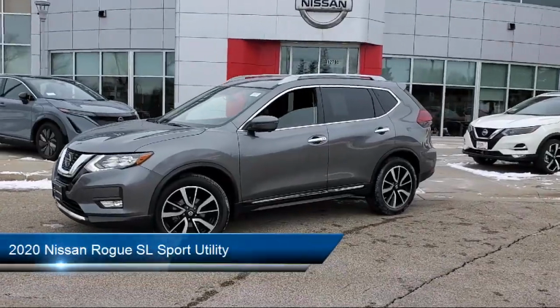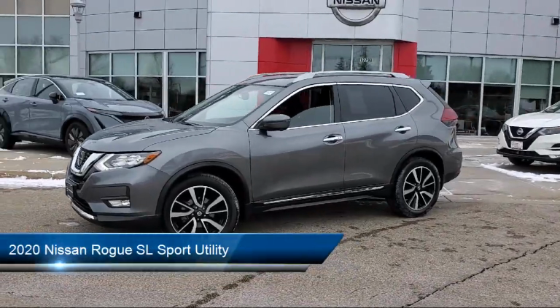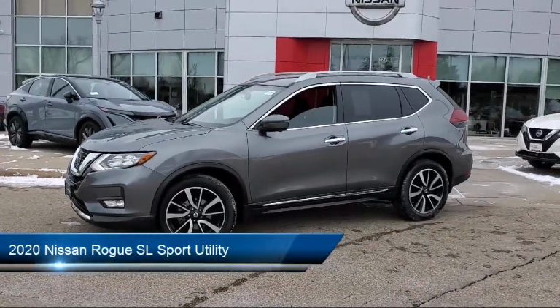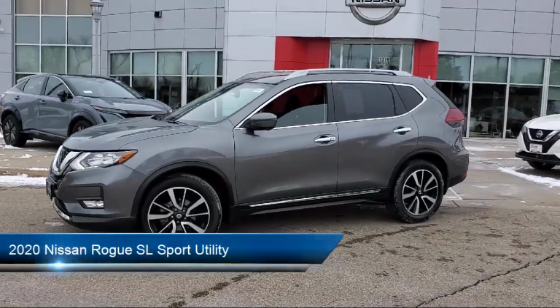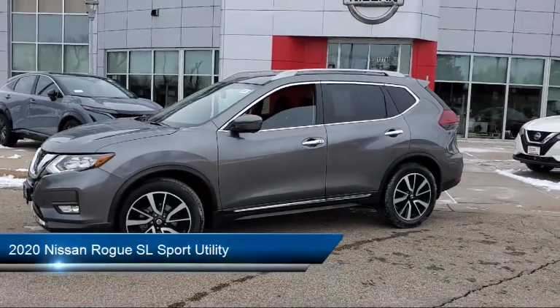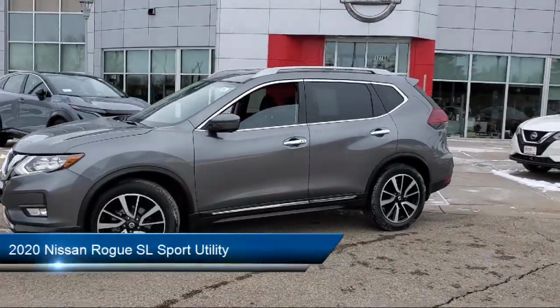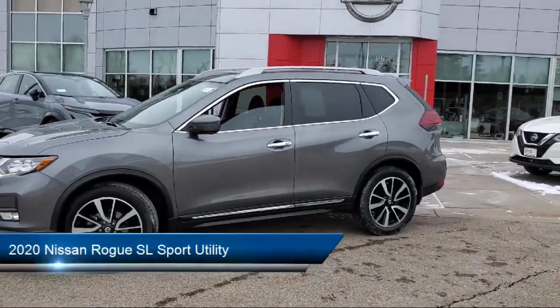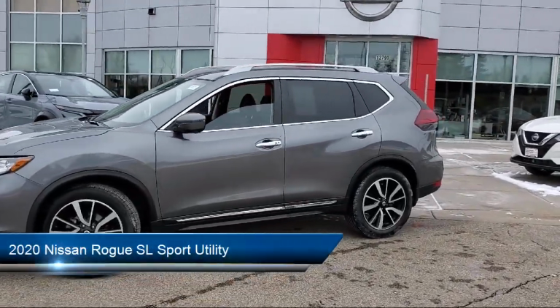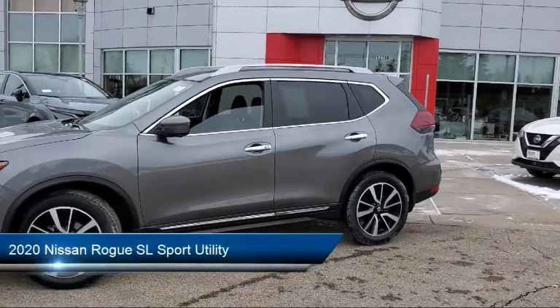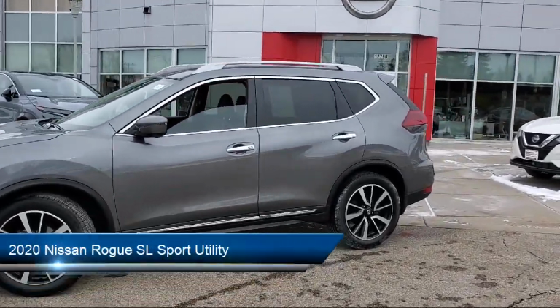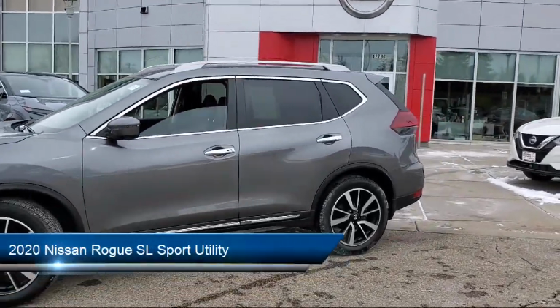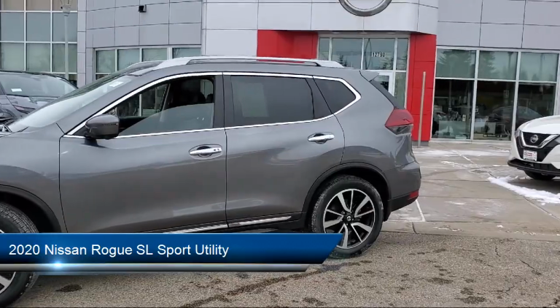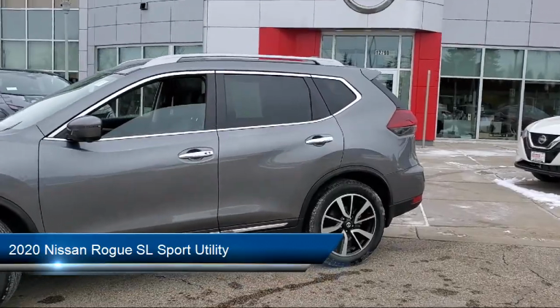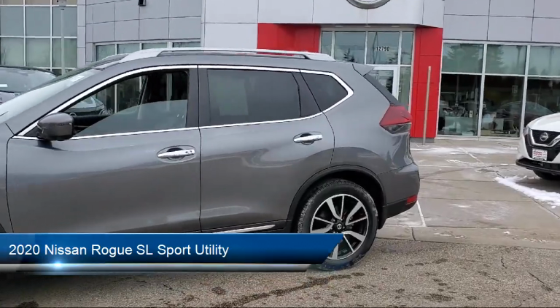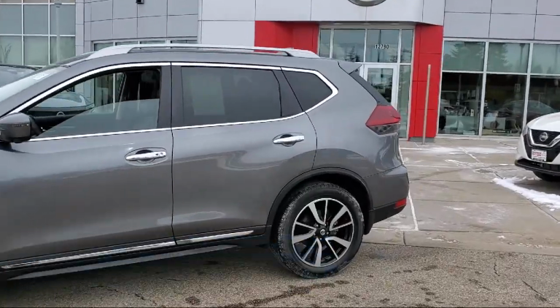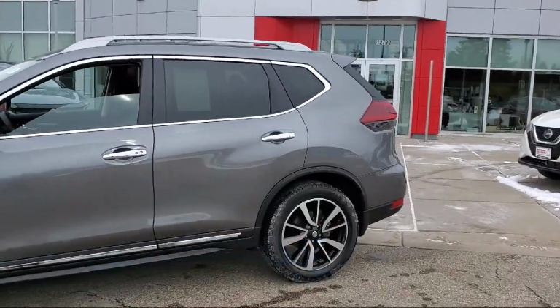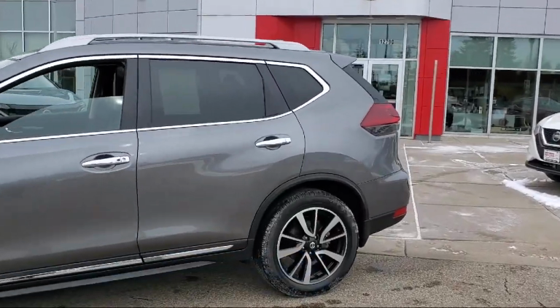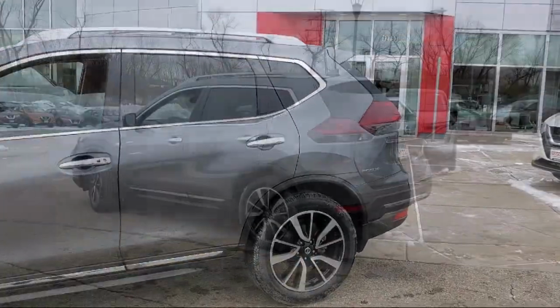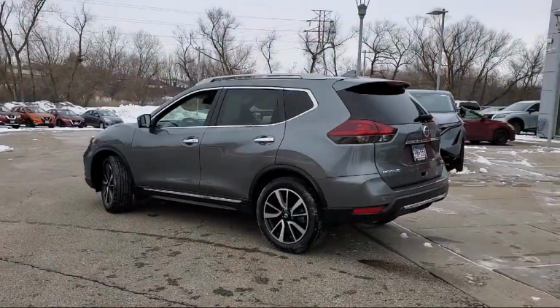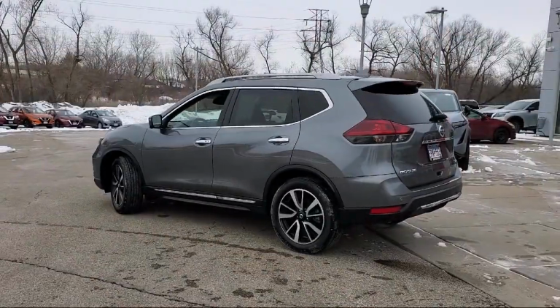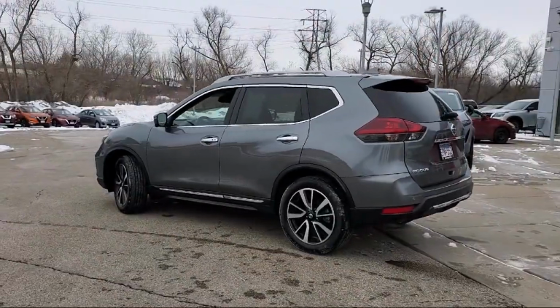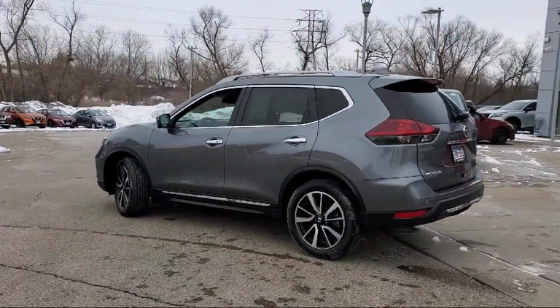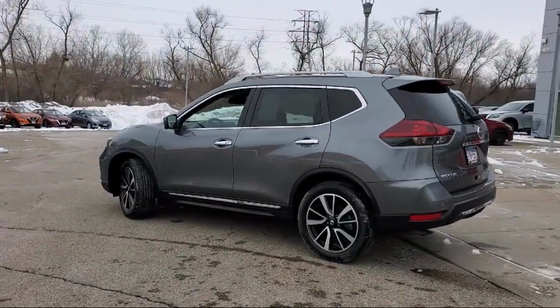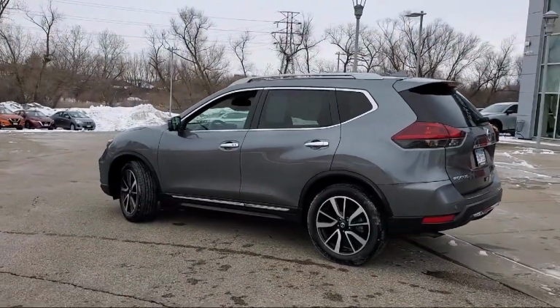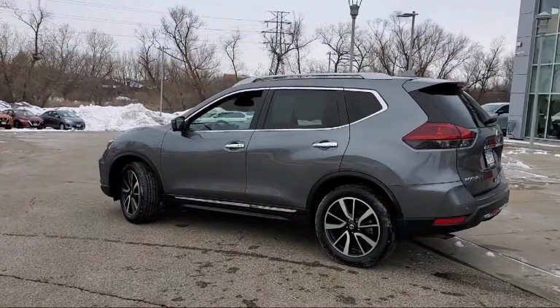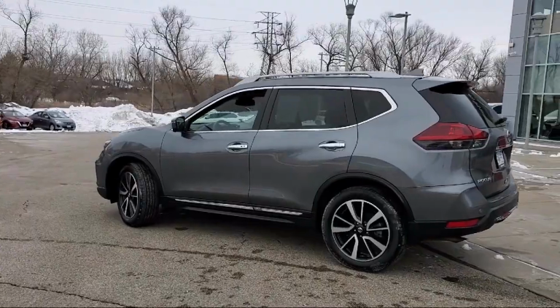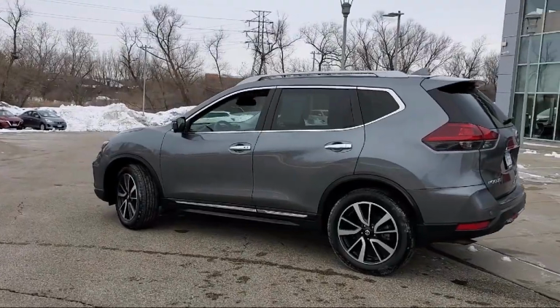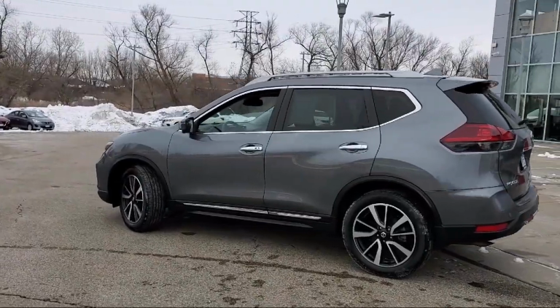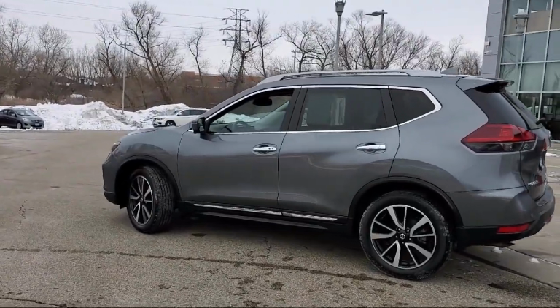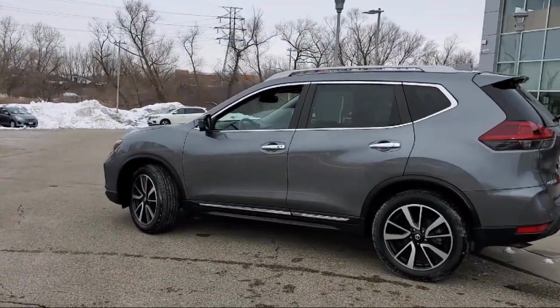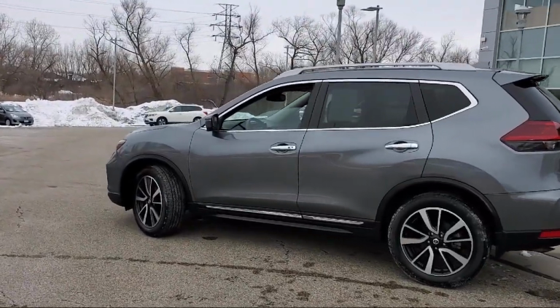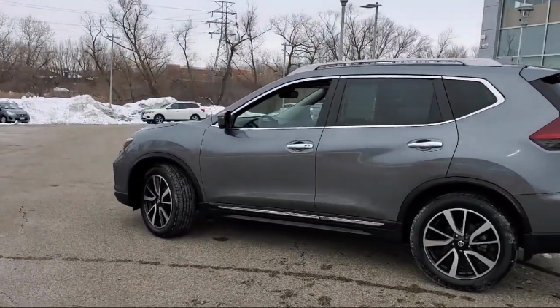It comes equipped with navigation, Nissan Connect Services Emergency Communication System, parking sensors, blind spot warning, and rear view camera, Sirius XM satellite radio.